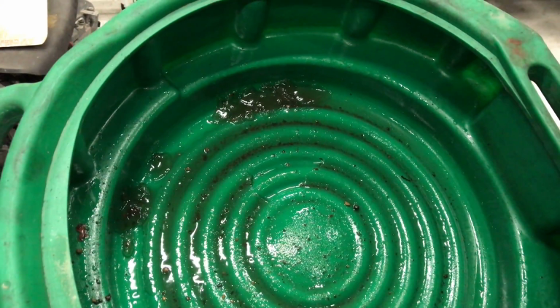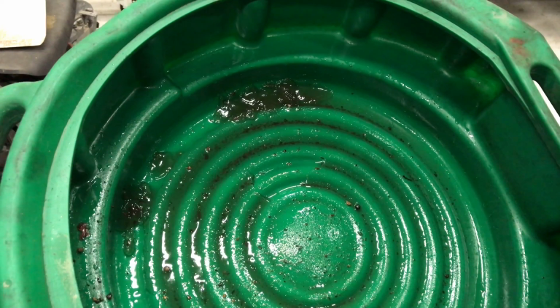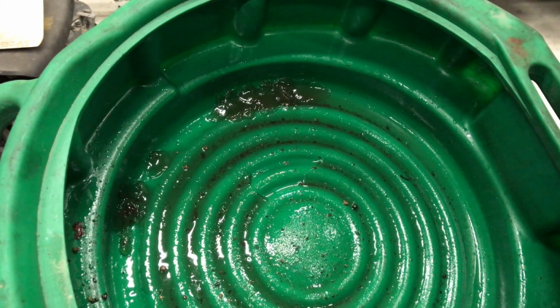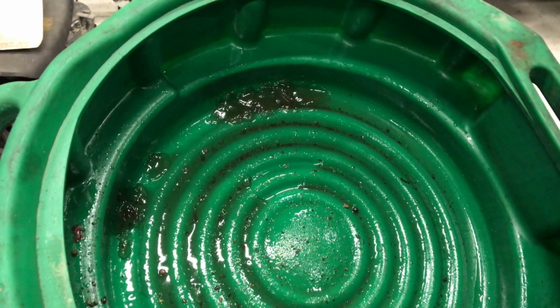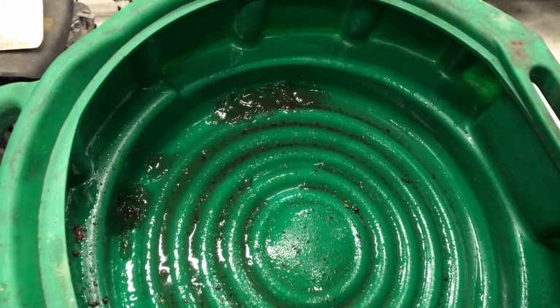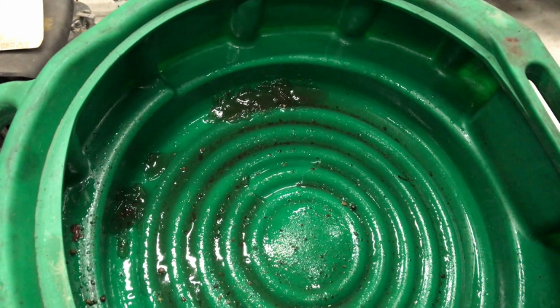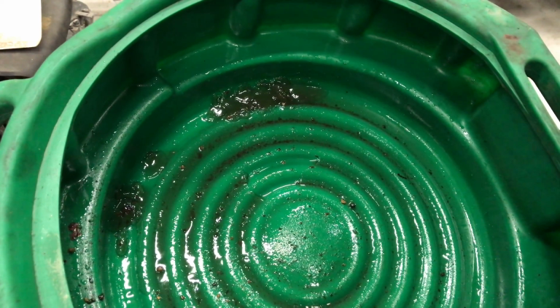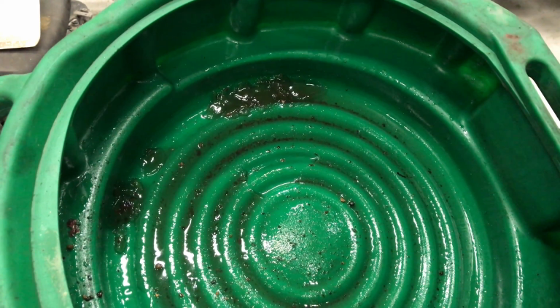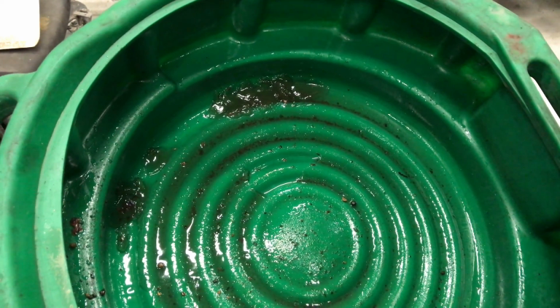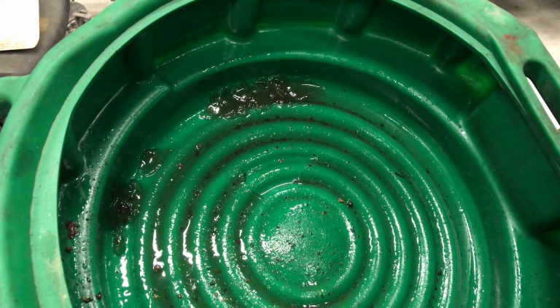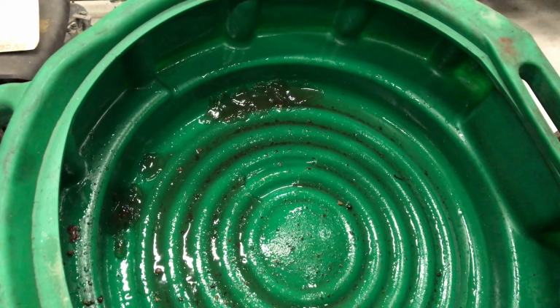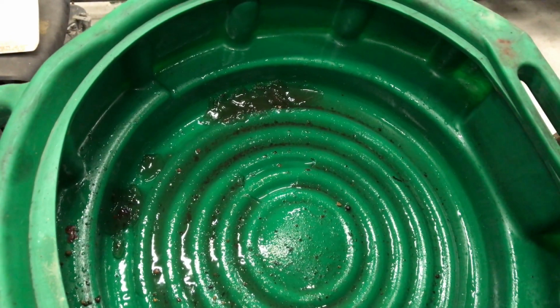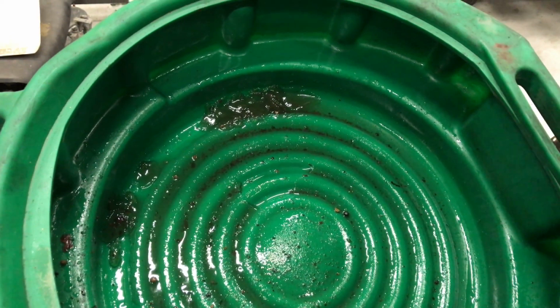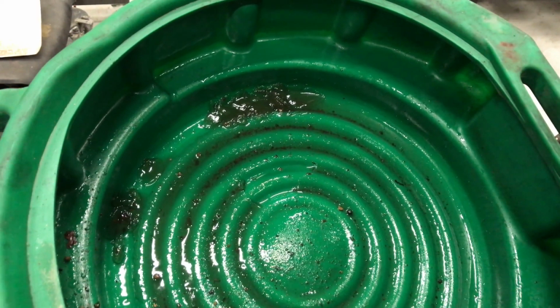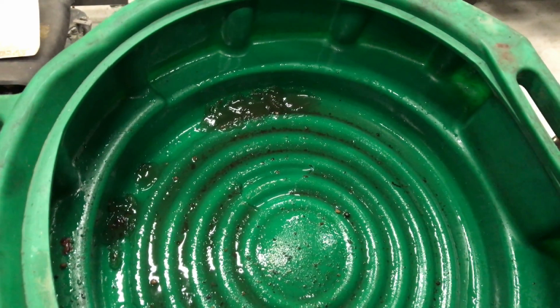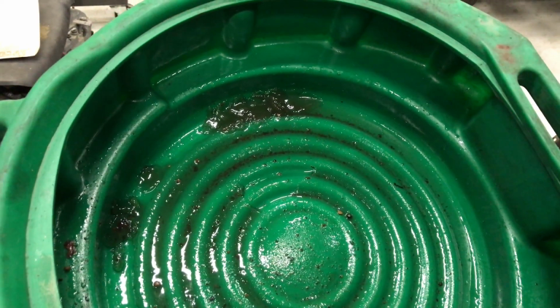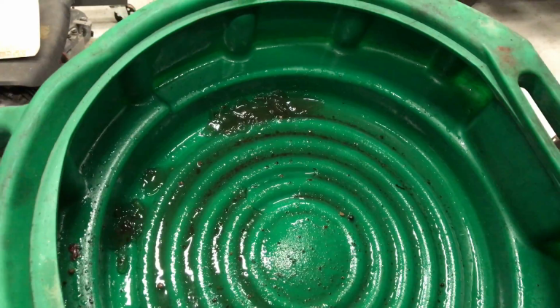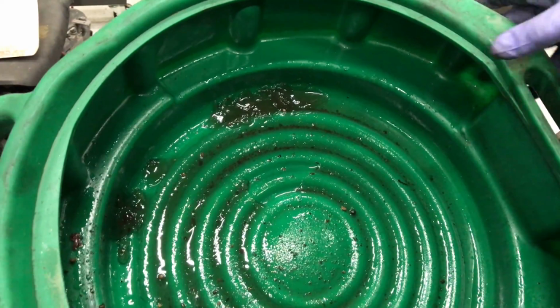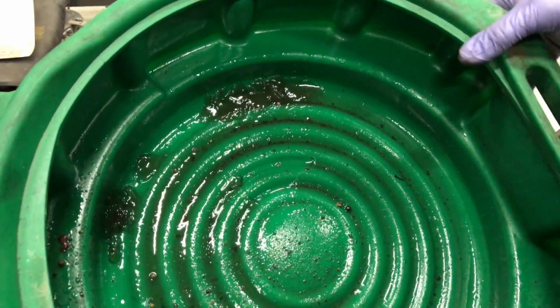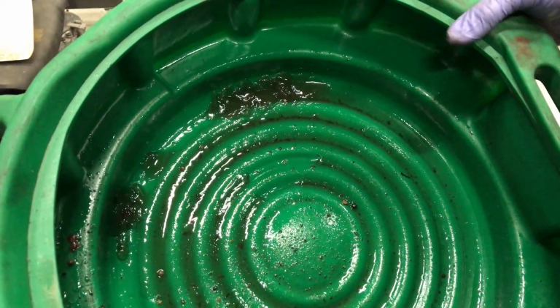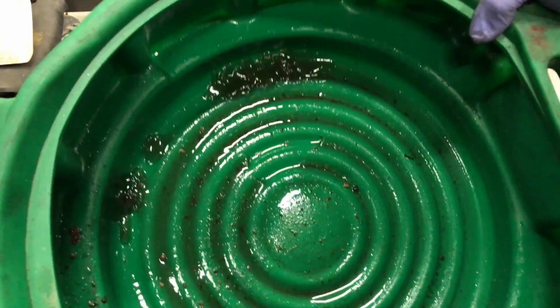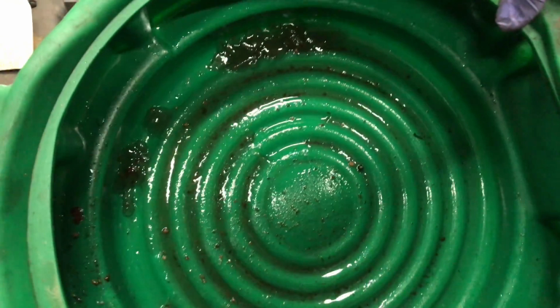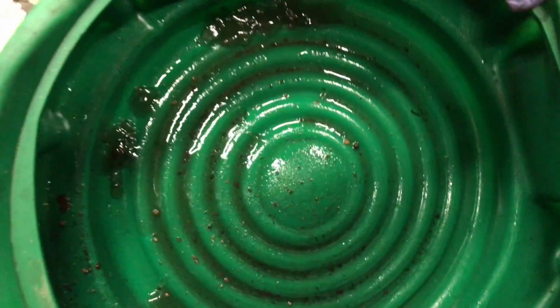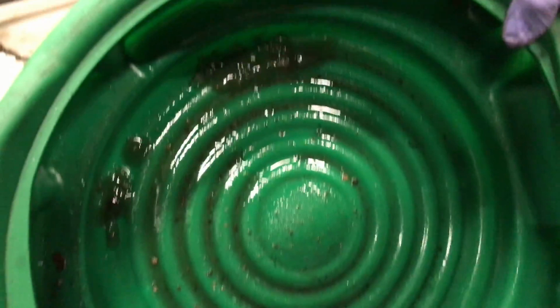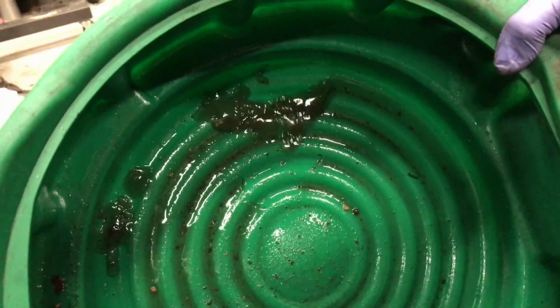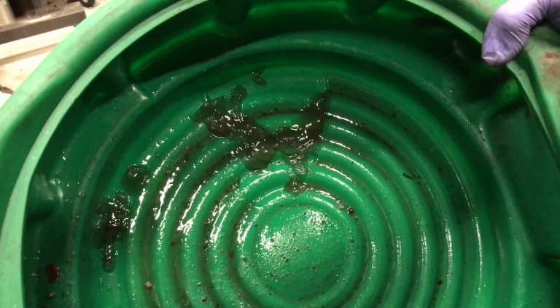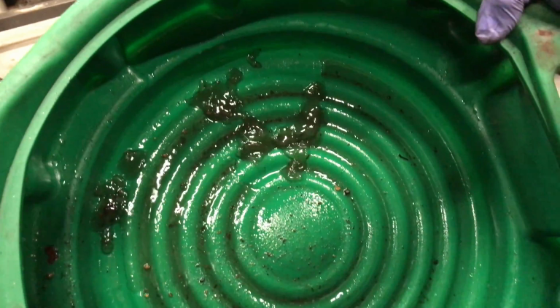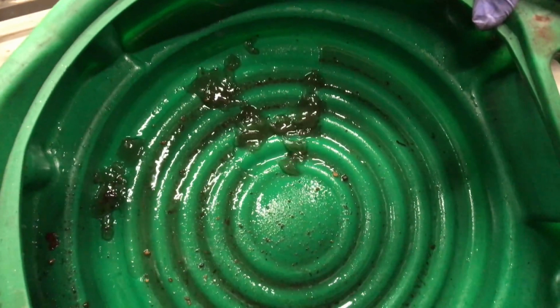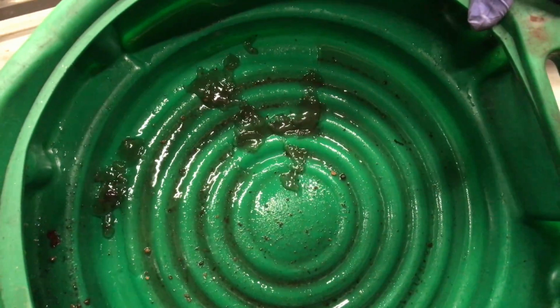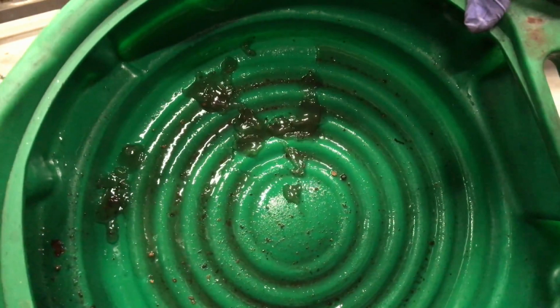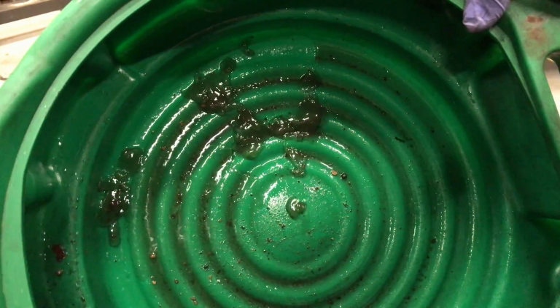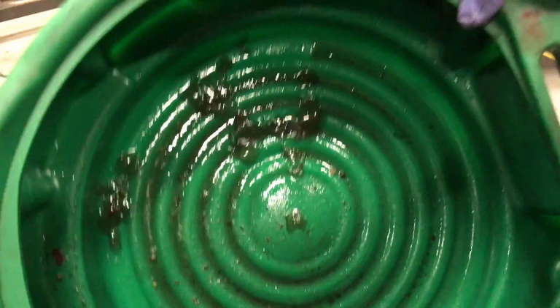What happens is the green coolant and the pink or purple coolant will react together and form a jelly, and this is what that jelly looks like when you drain it out.